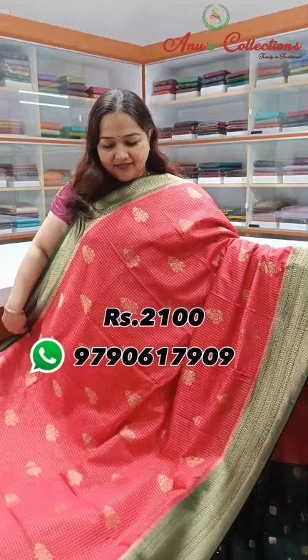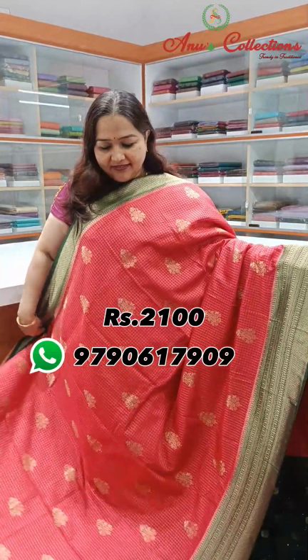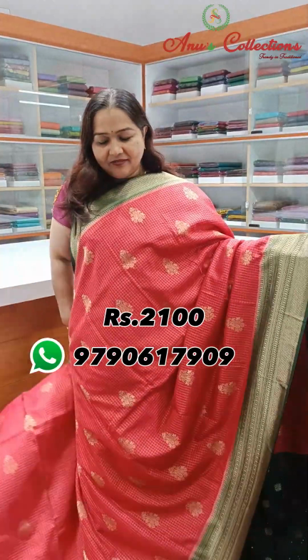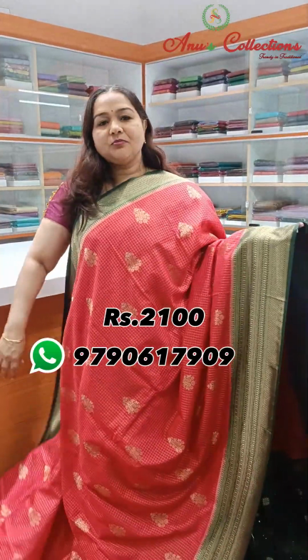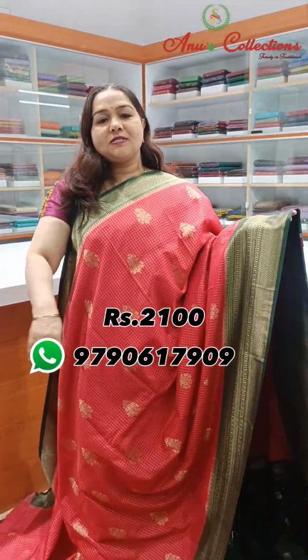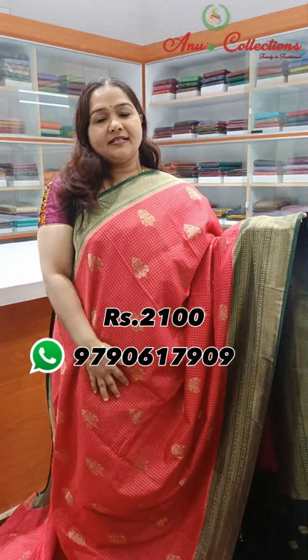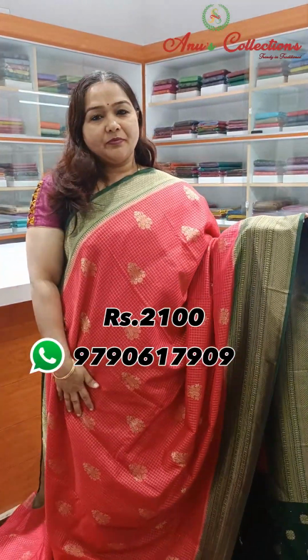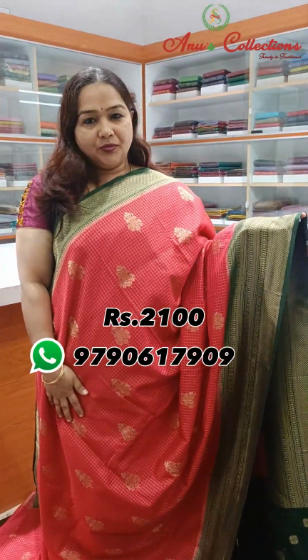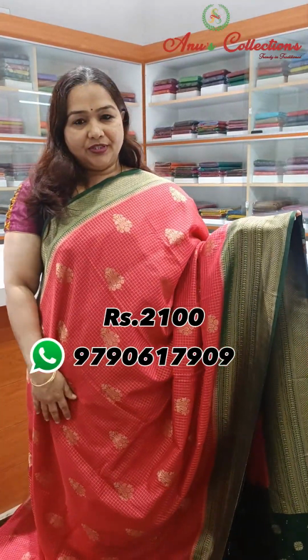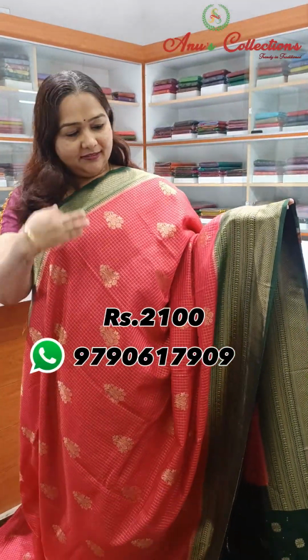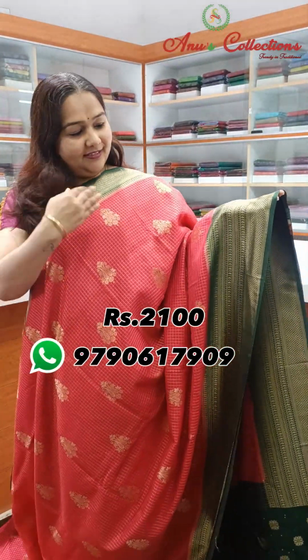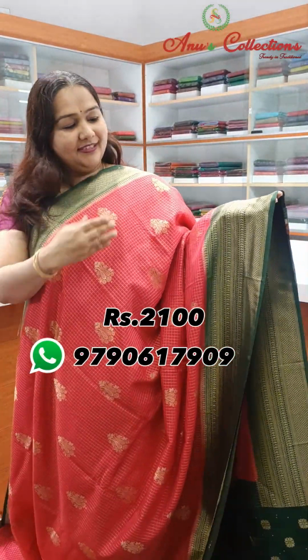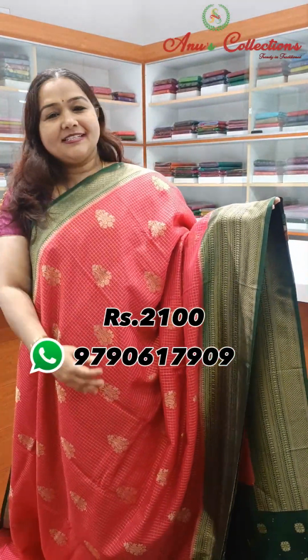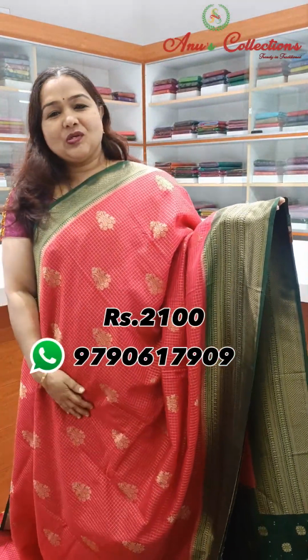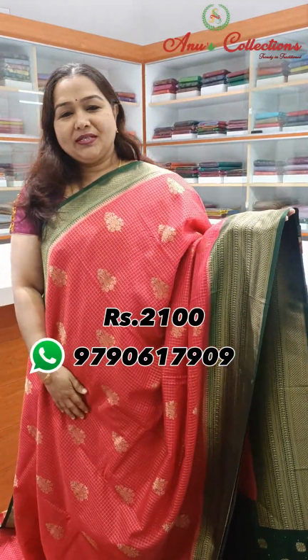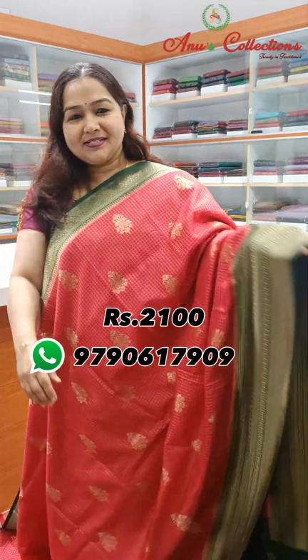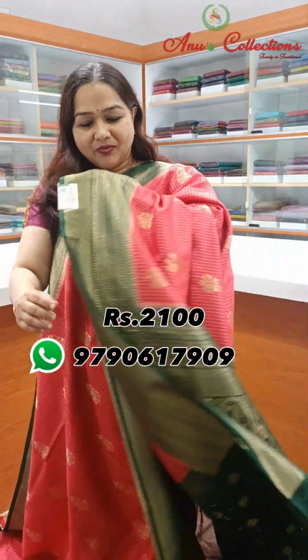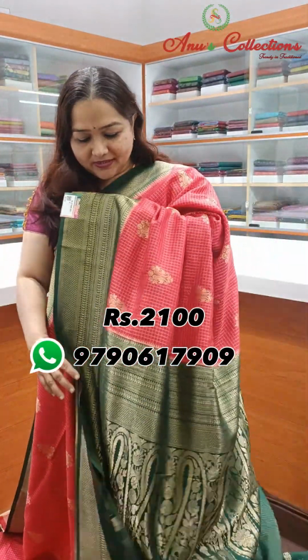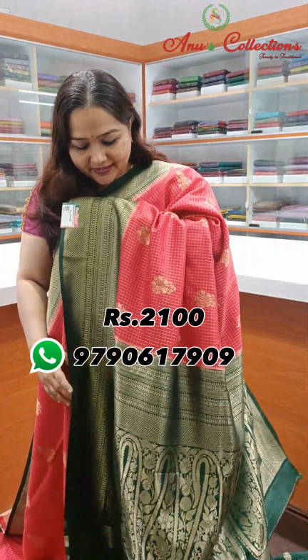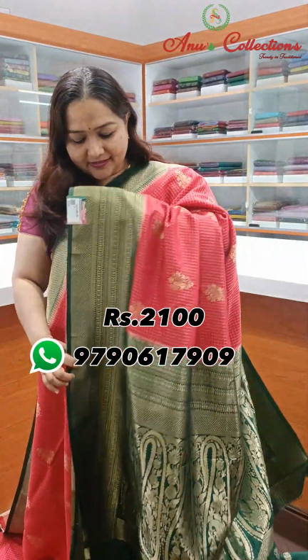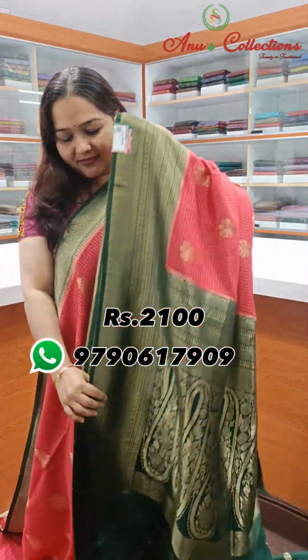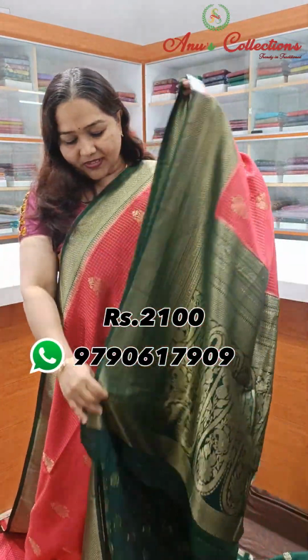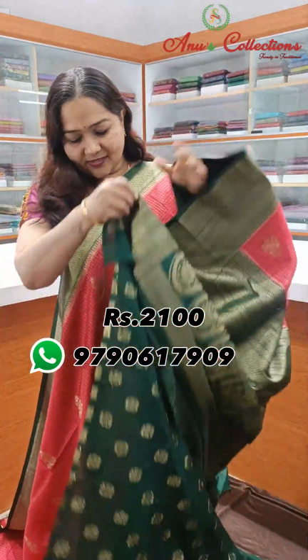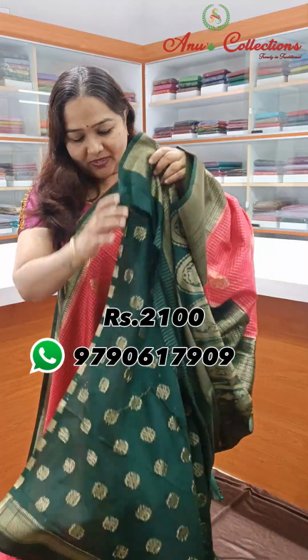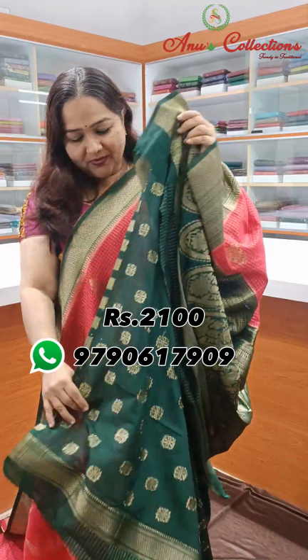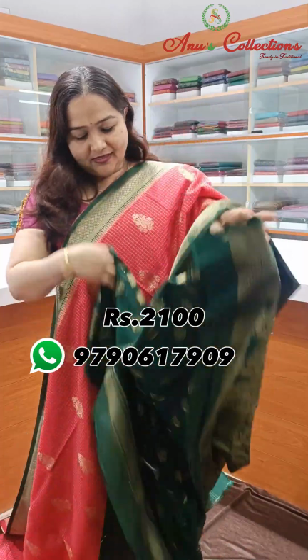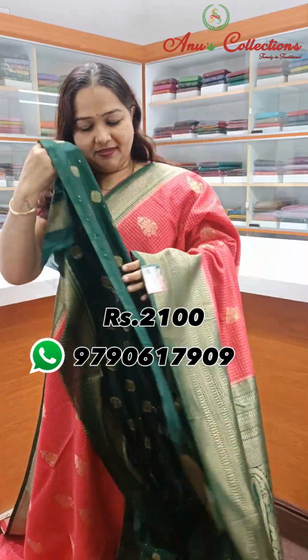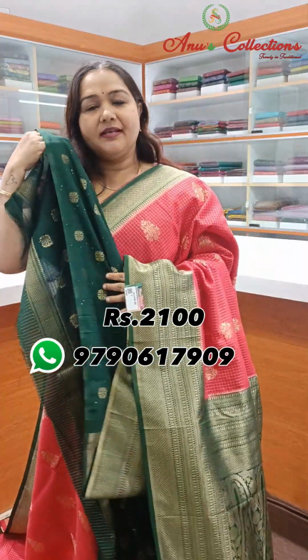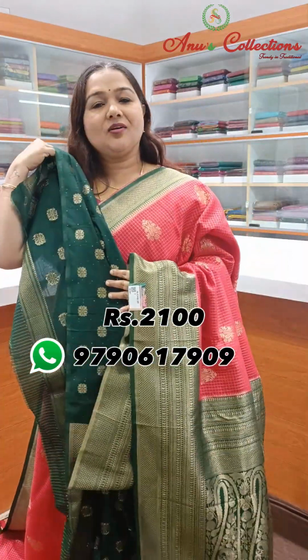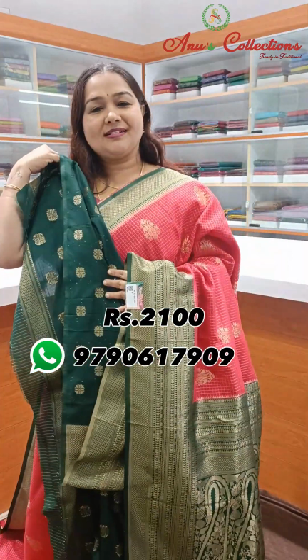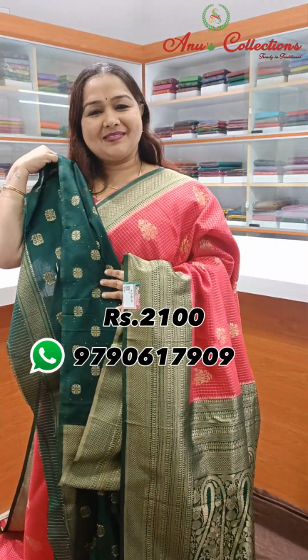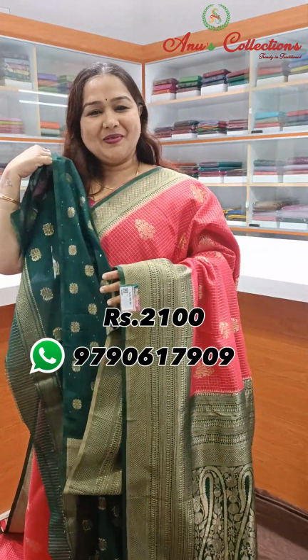Lovely red with bottle green — beautiful colour. Nice contrast border and this is the contrast pallu. Contrast blouse.